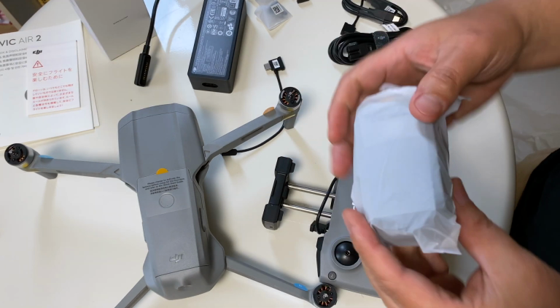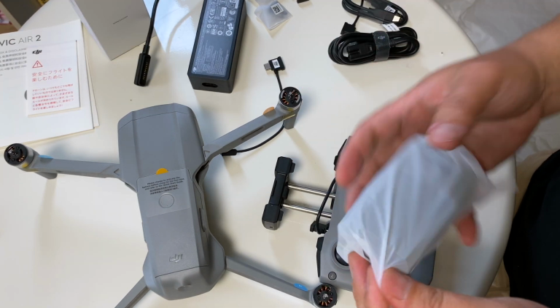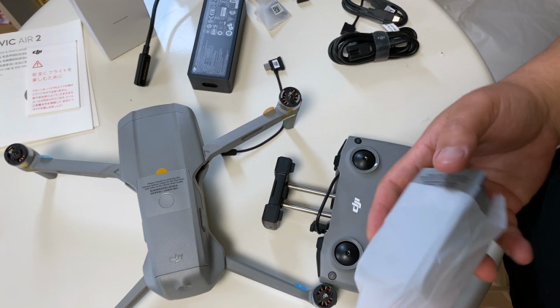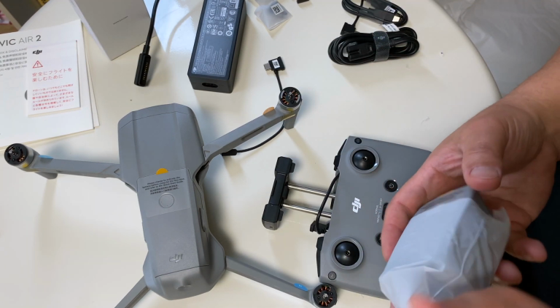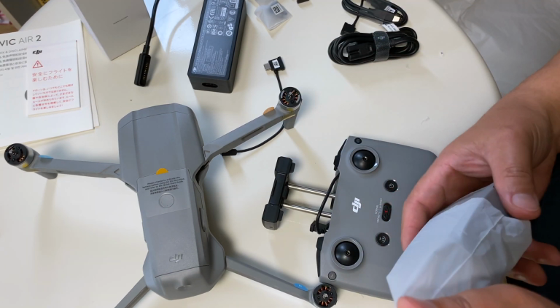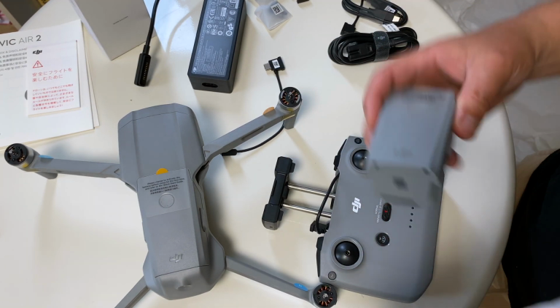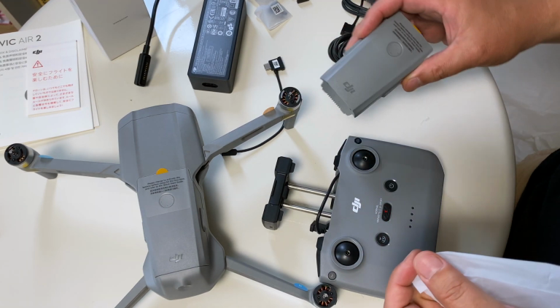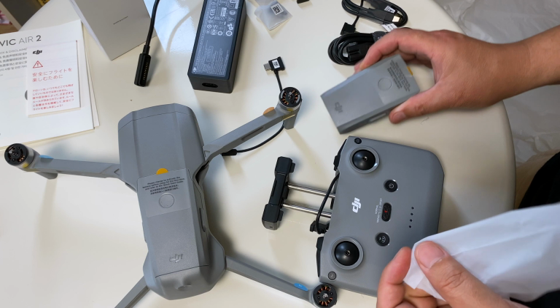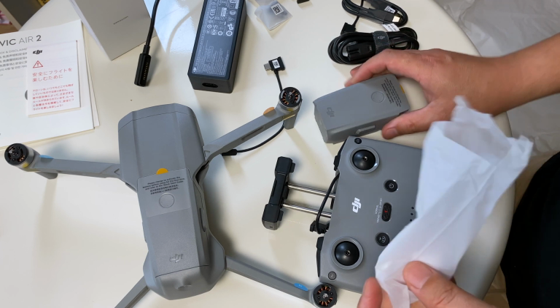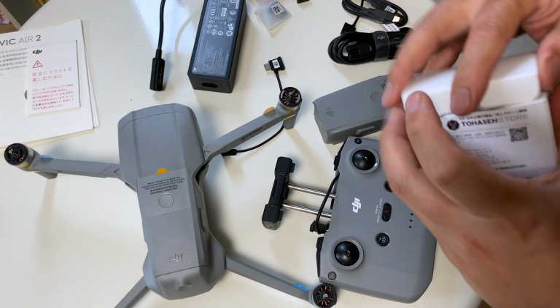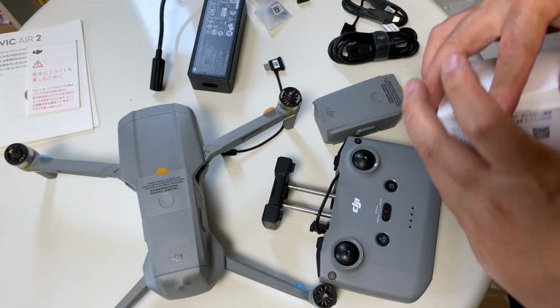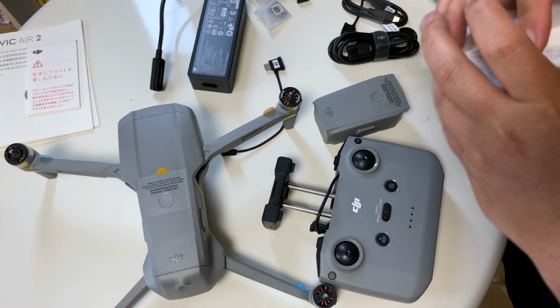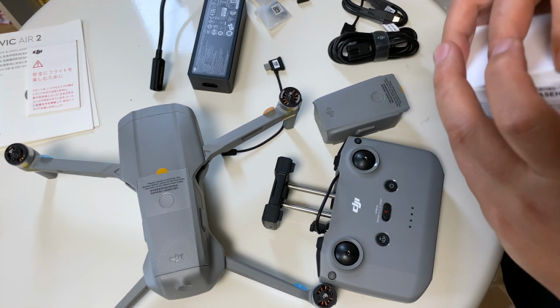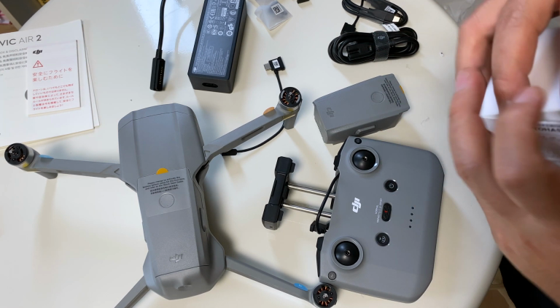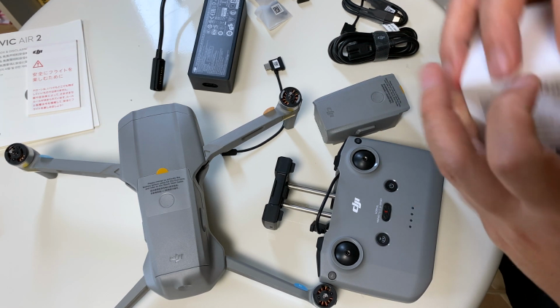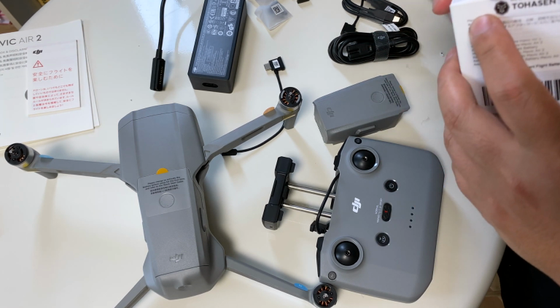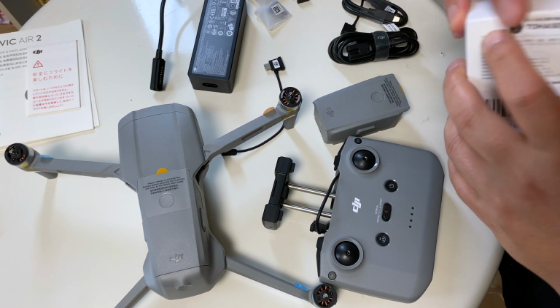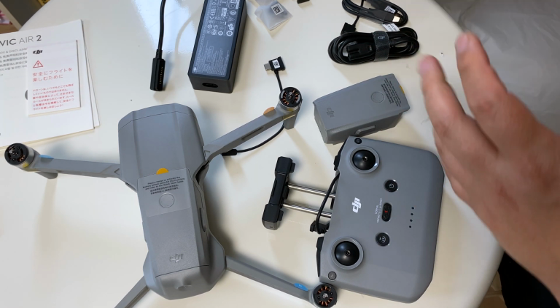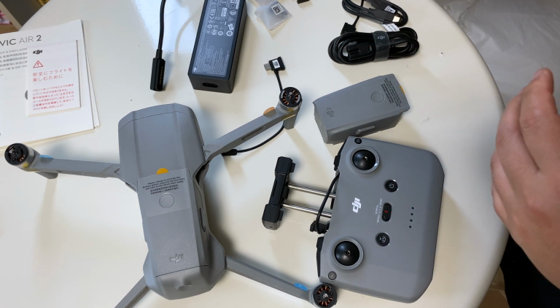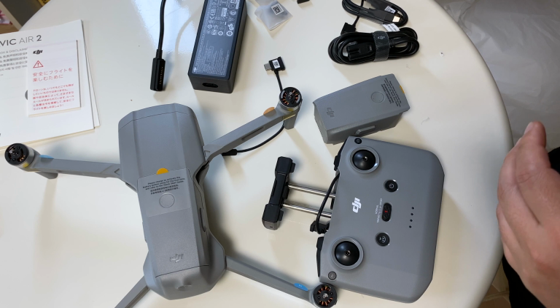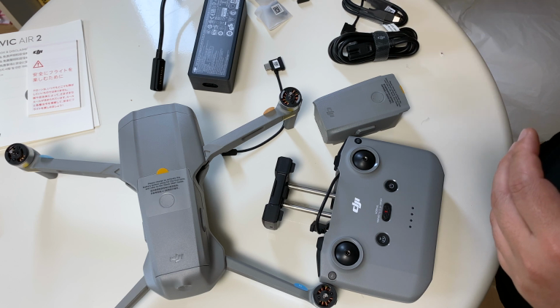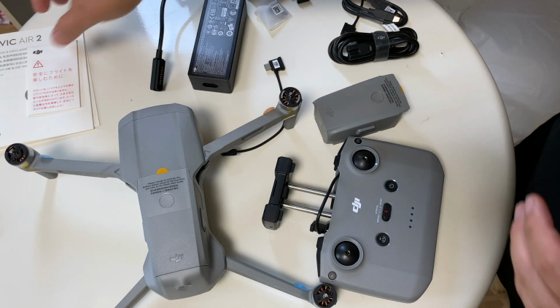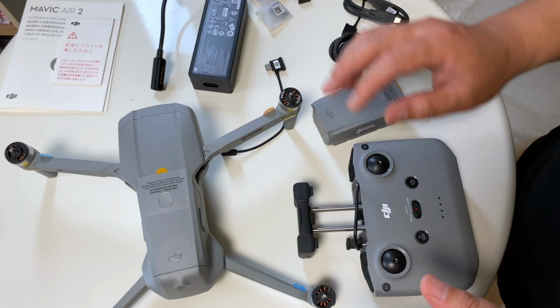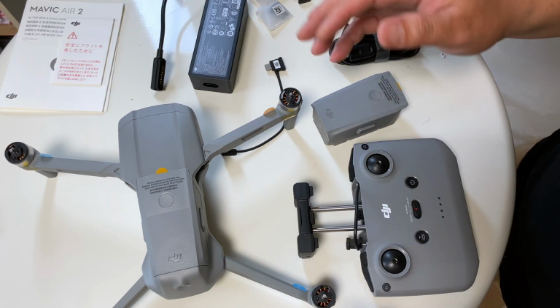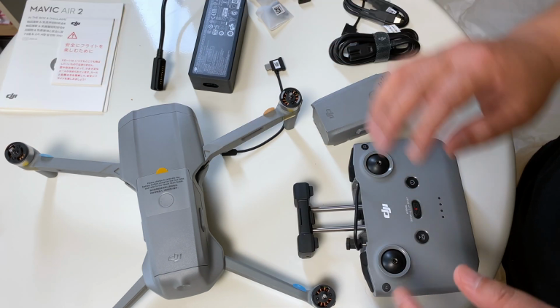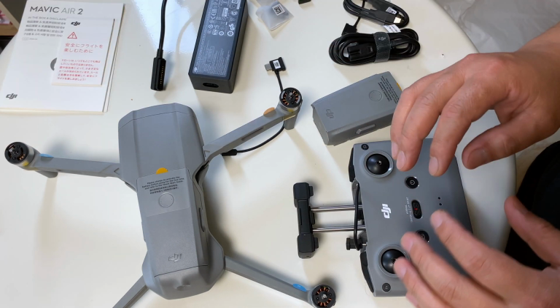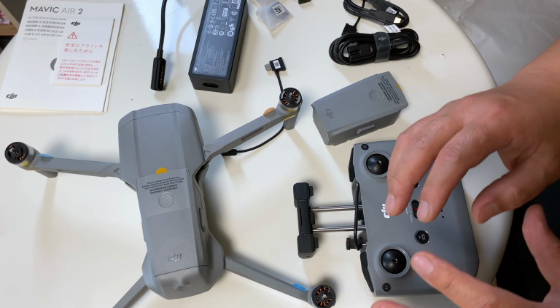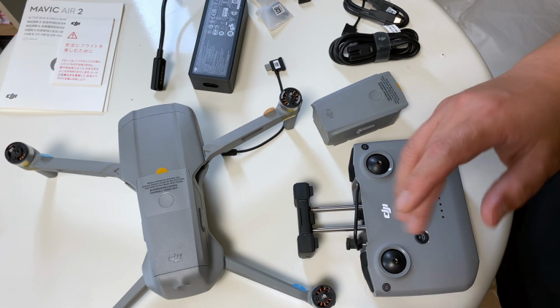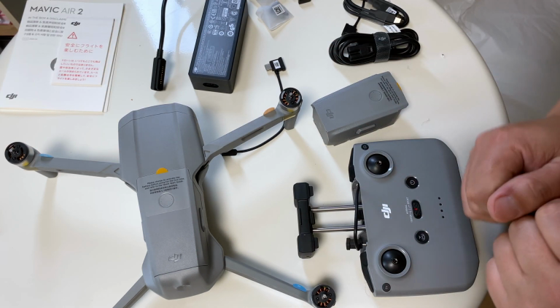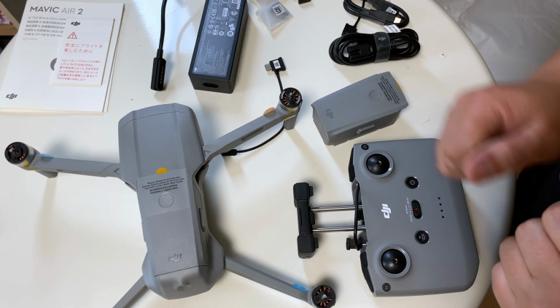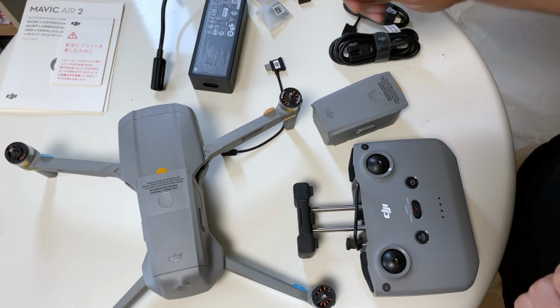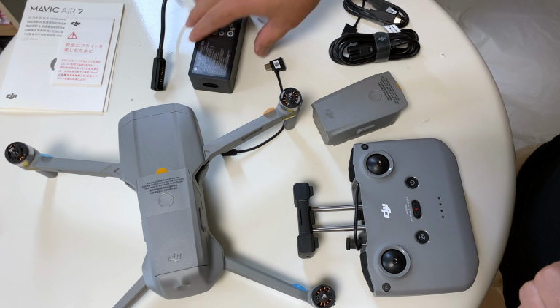This is the extra battery I got. They claim that it can fly for 34 minutes, but of course it won't due to wind and other variables — I don't think it would actually reach that.